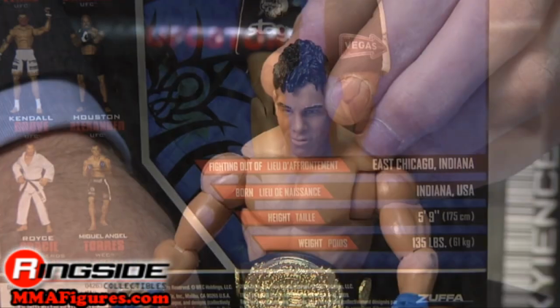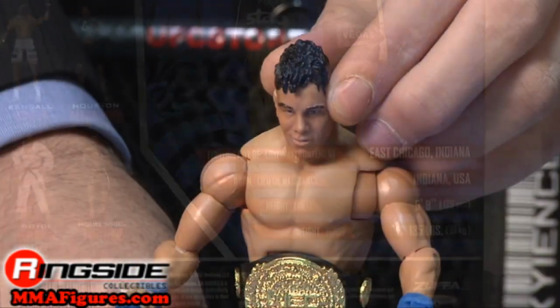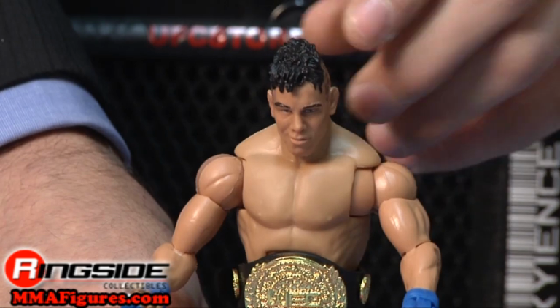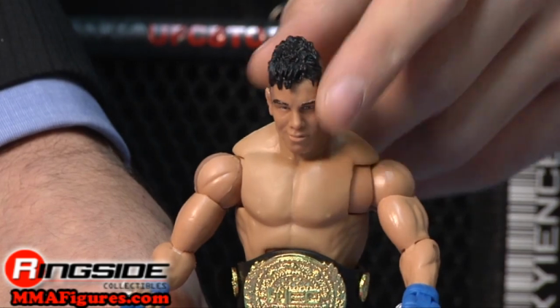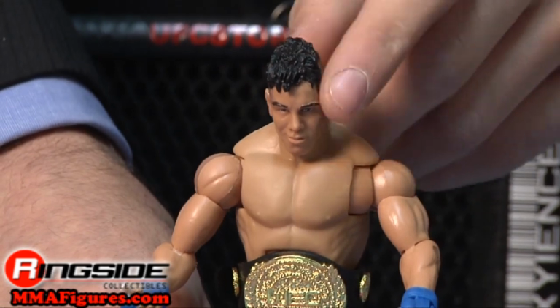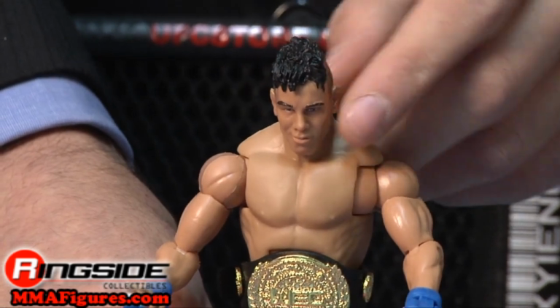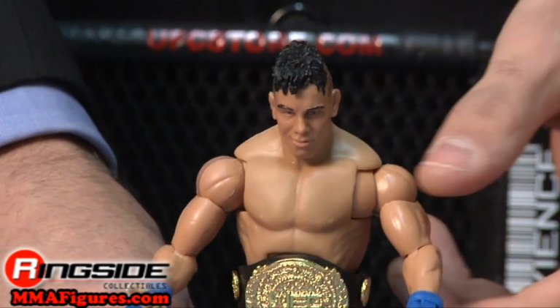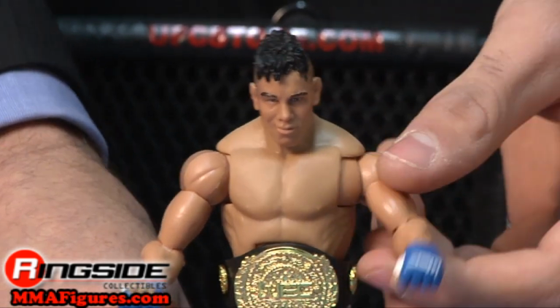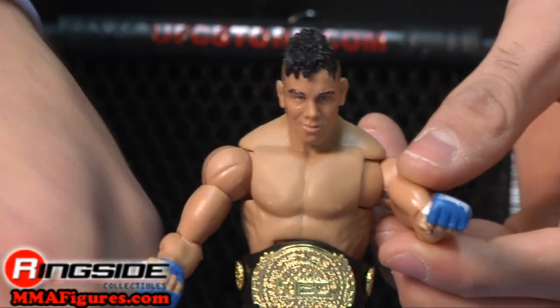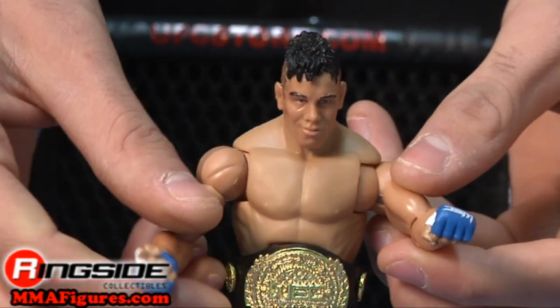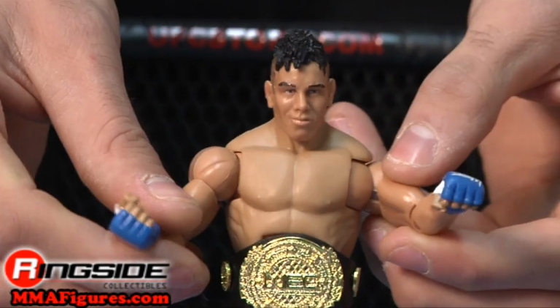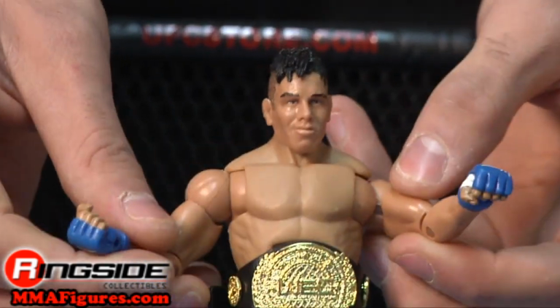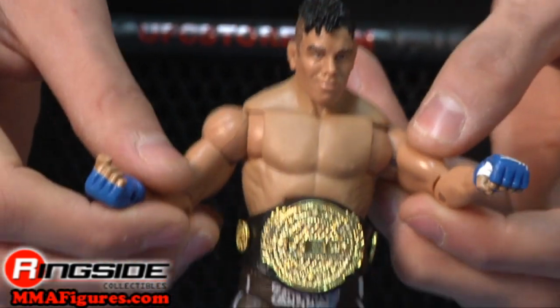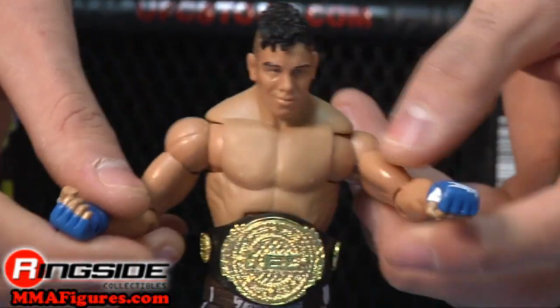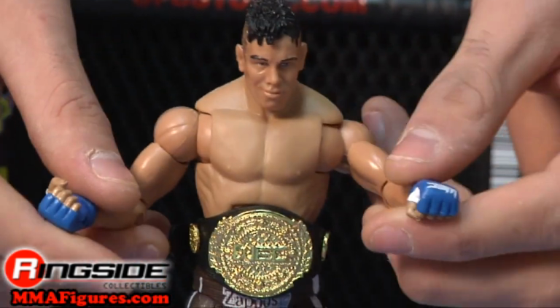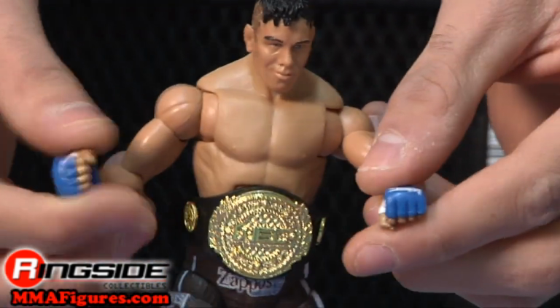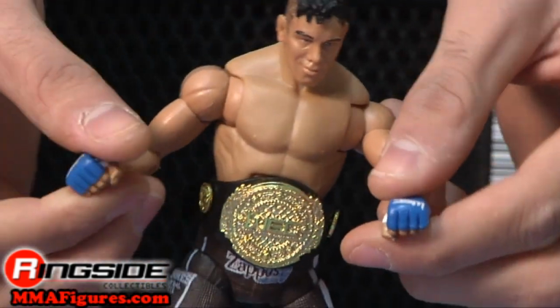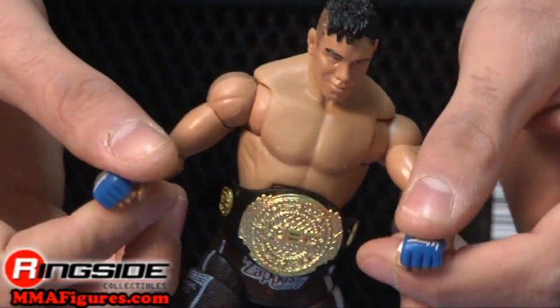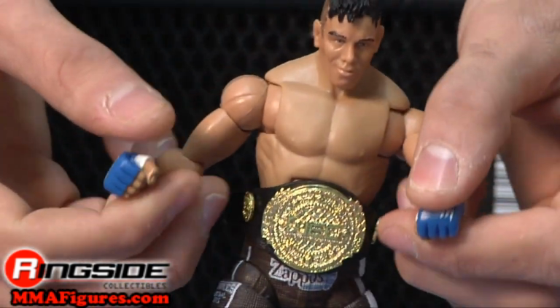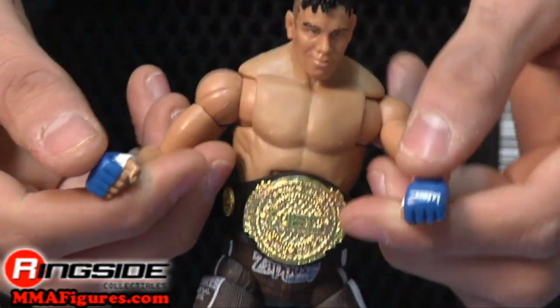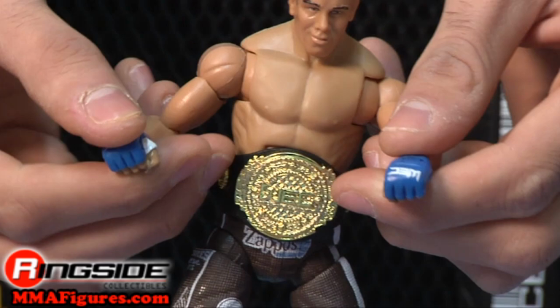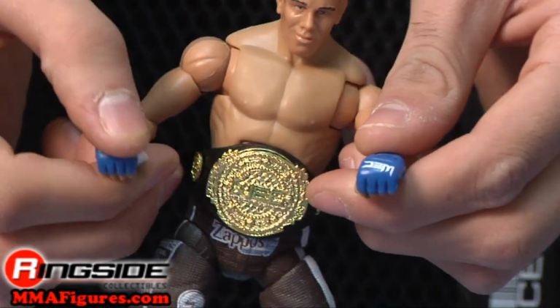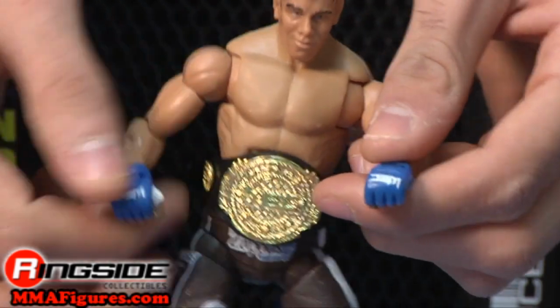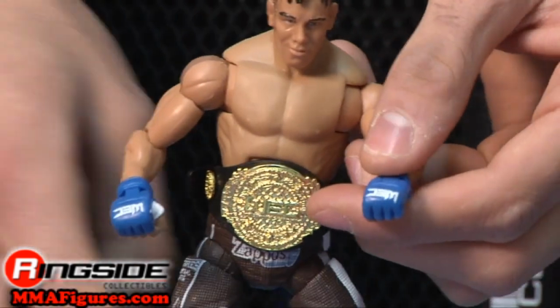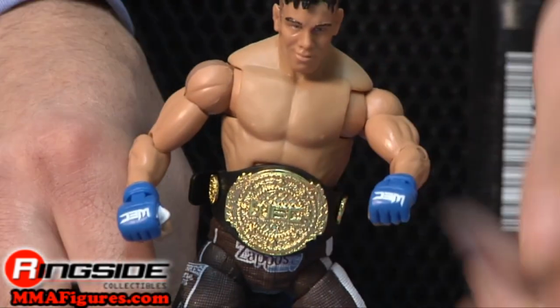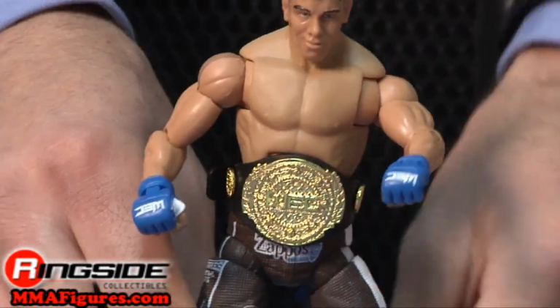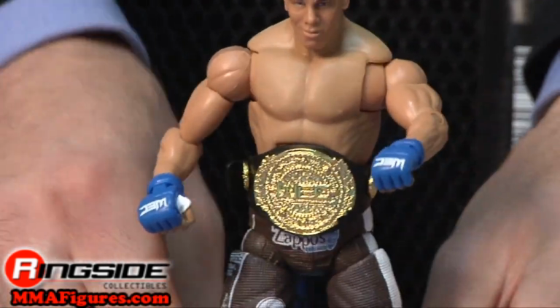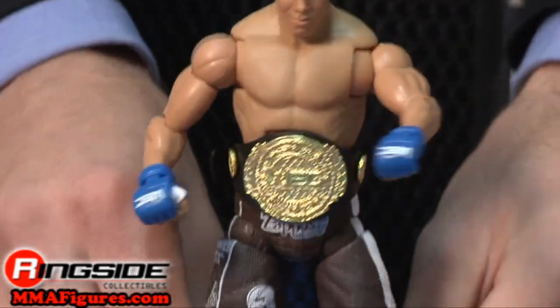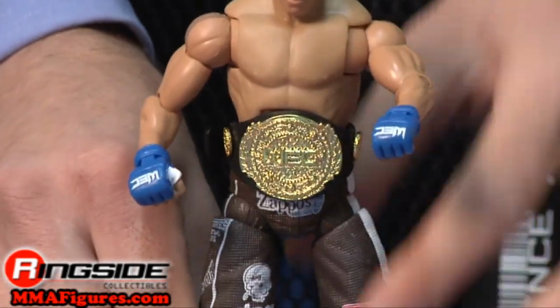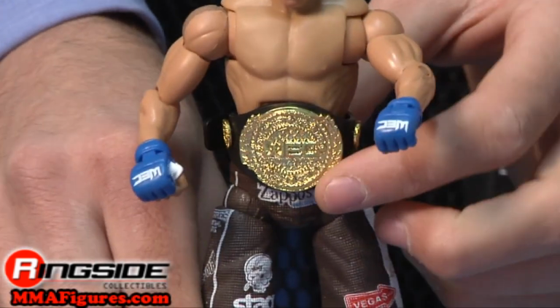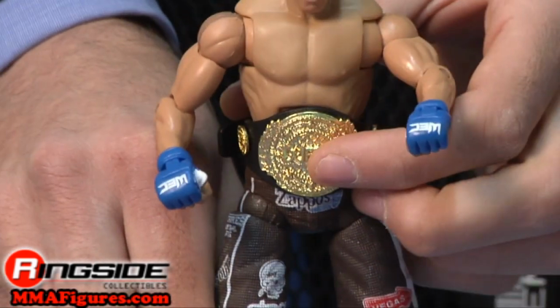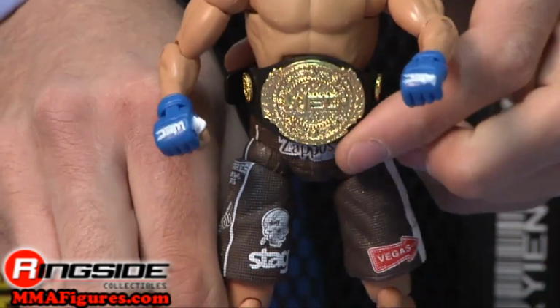His head scan has got a bit of a smile going on and a very accurate hairstyle. He's got deluxe-style articulation and blue gloves sporting the WEC logo across them.